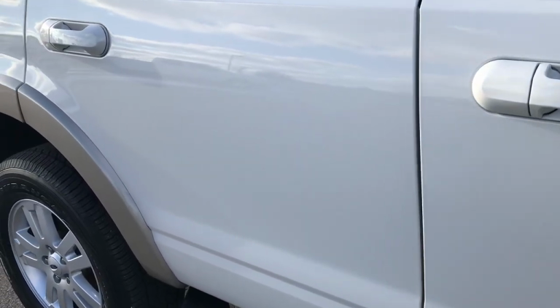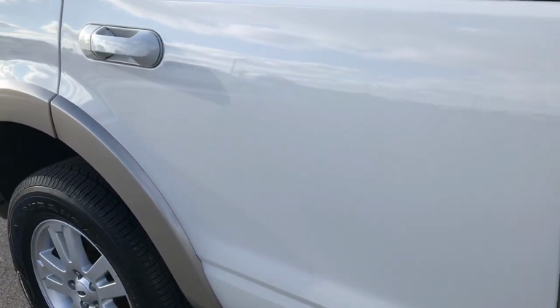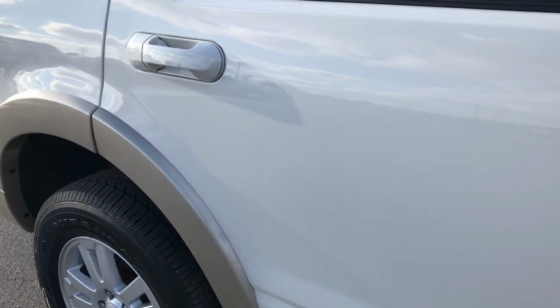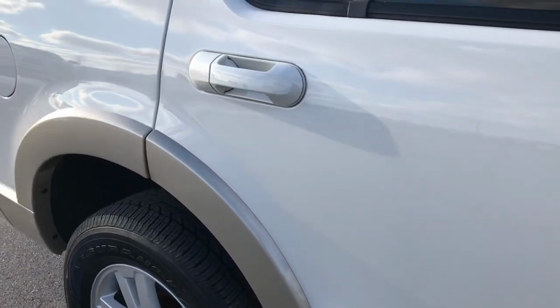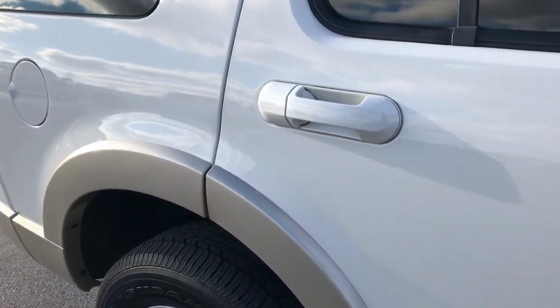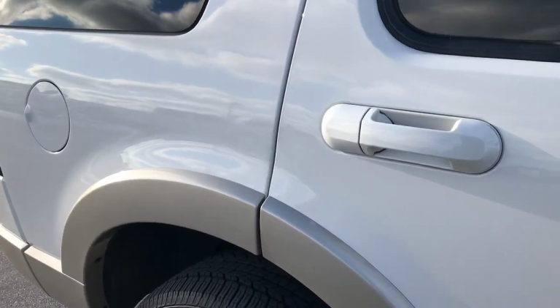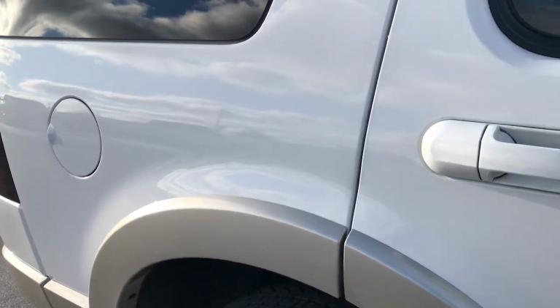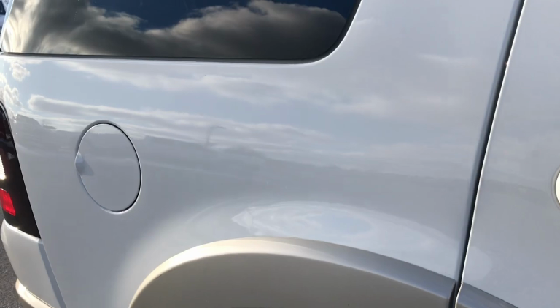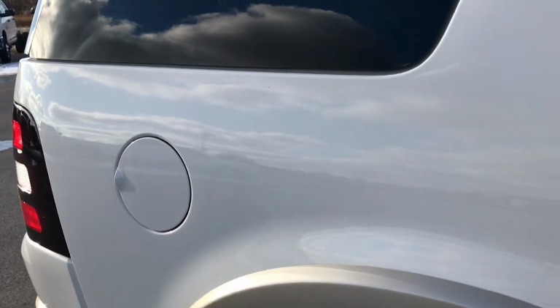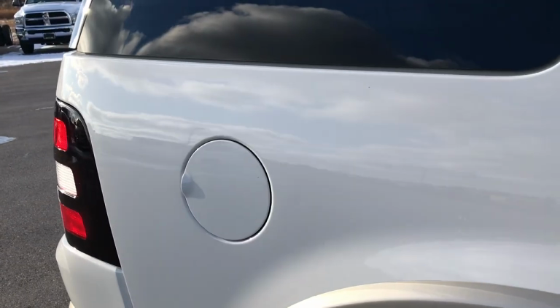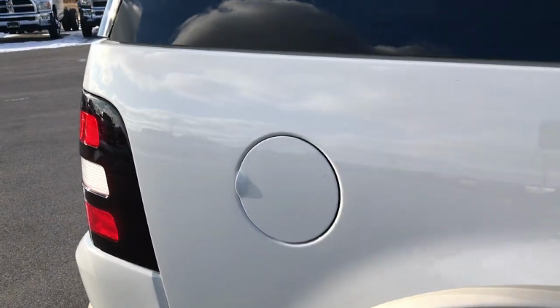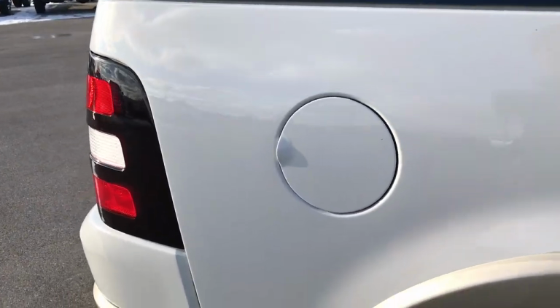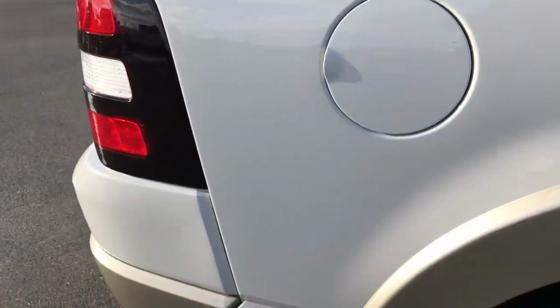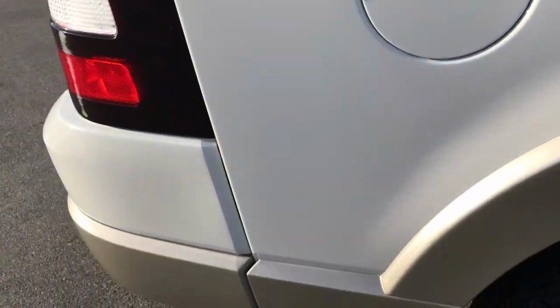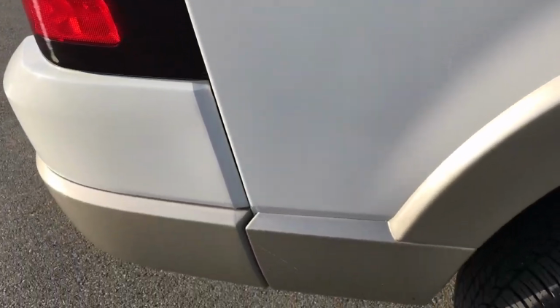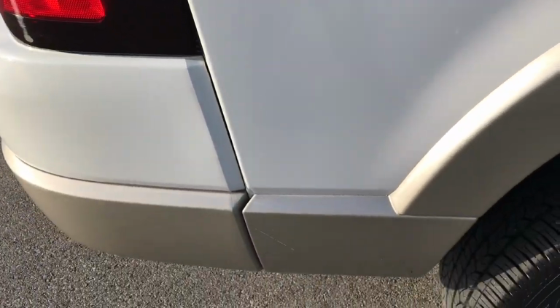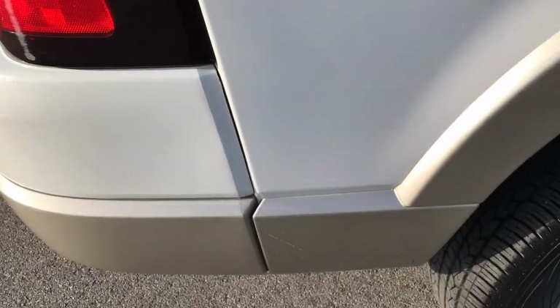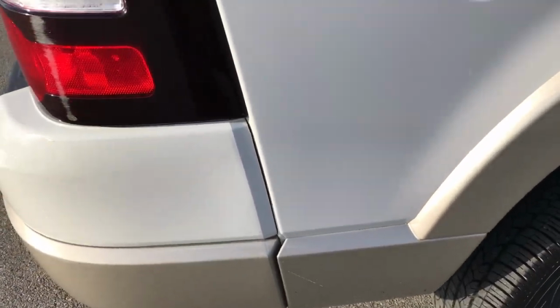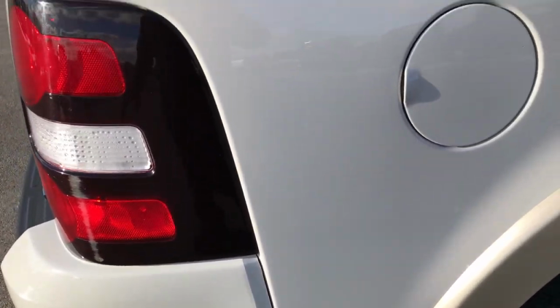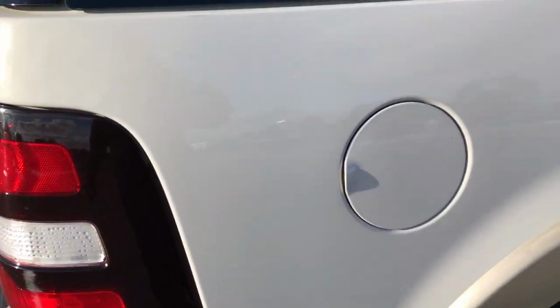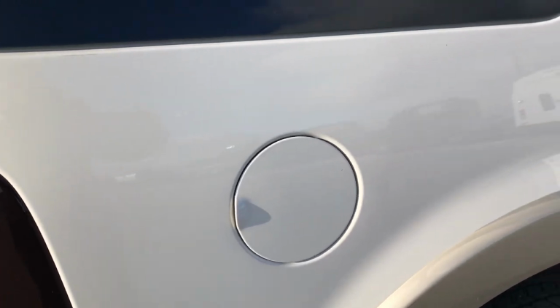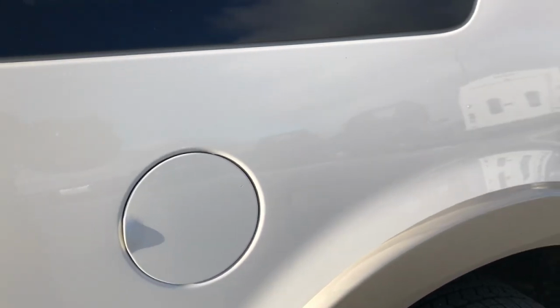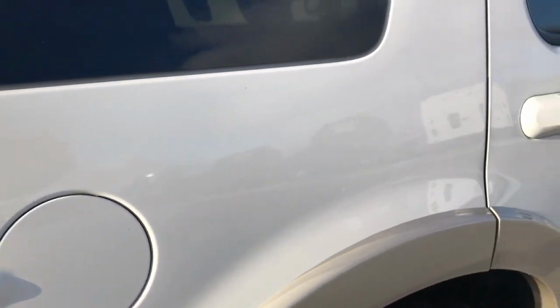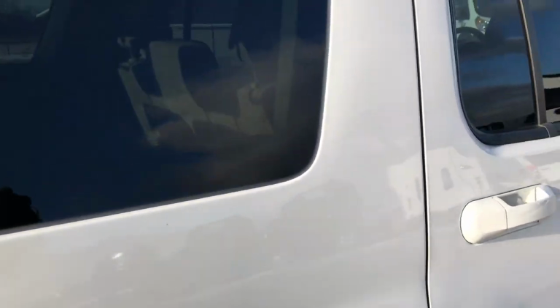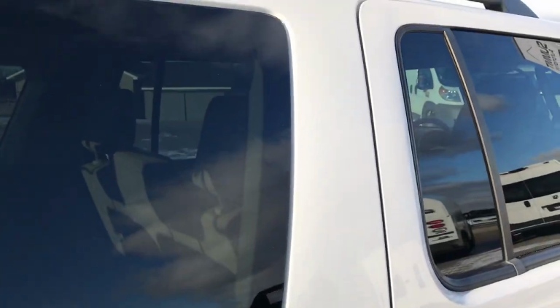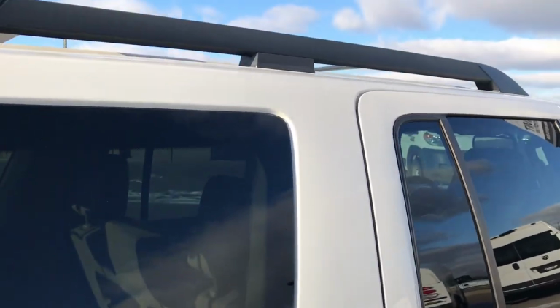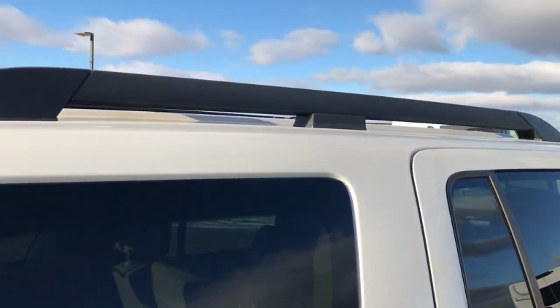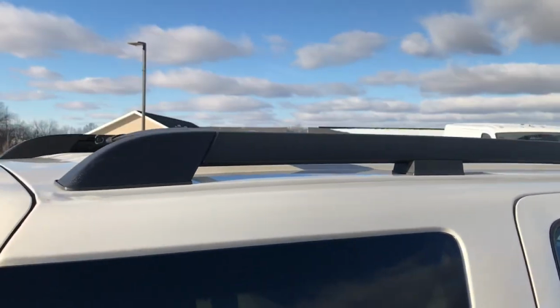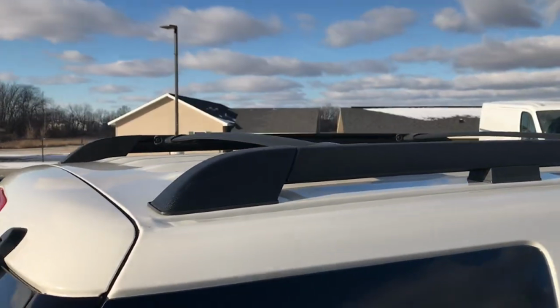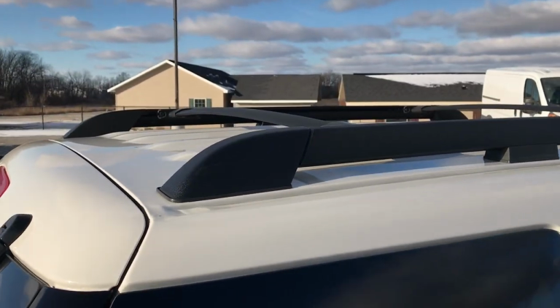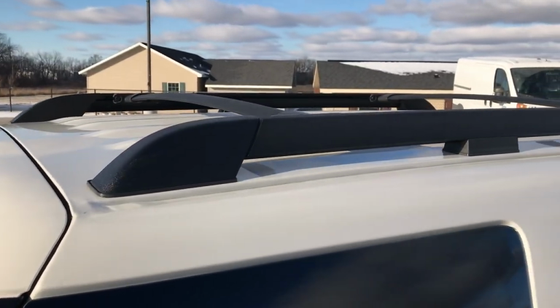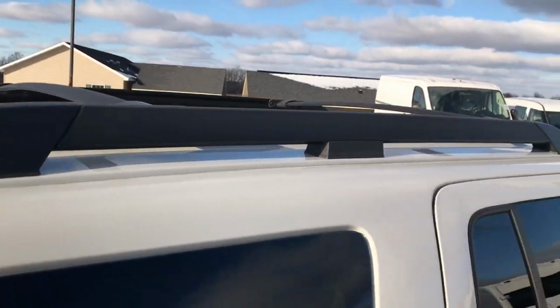We take these HD videos so if you are far away, or even if you're close by and just cannot make the trip down, you can still see the vehicle, hear the vehicle, and have confidence in what you're looking at before you even get here. It does have the nice roof rack.